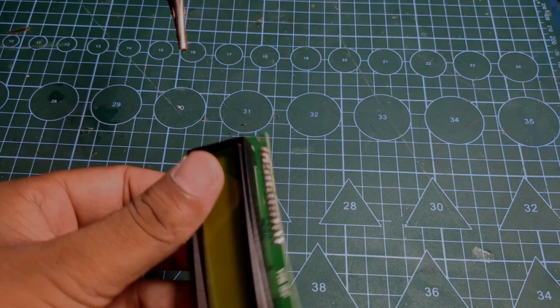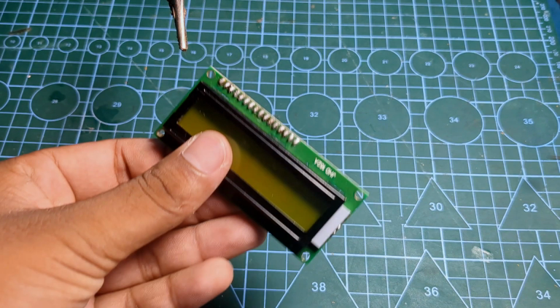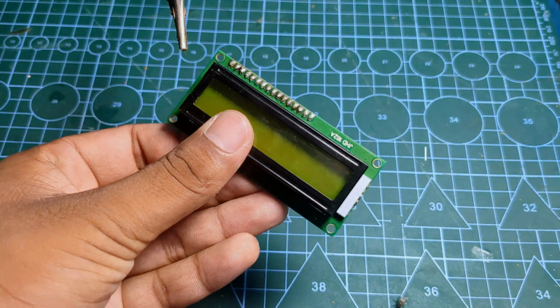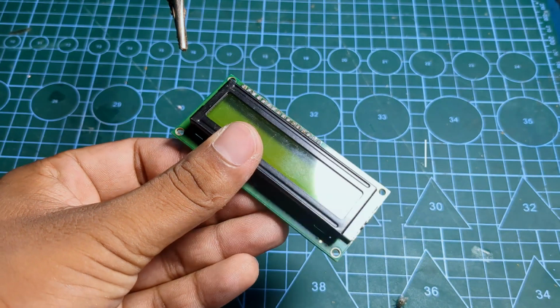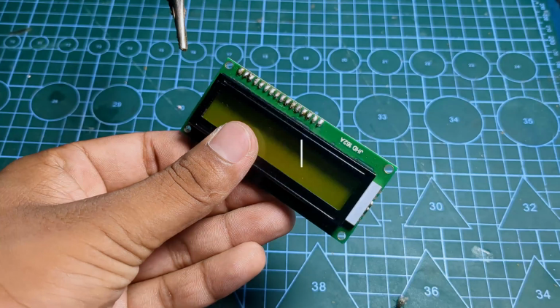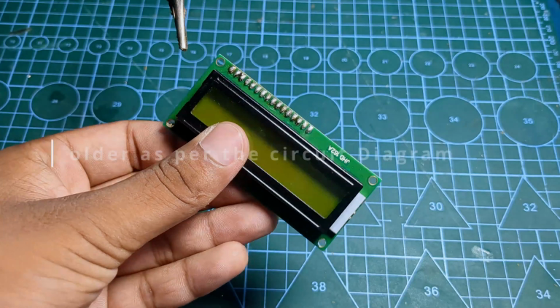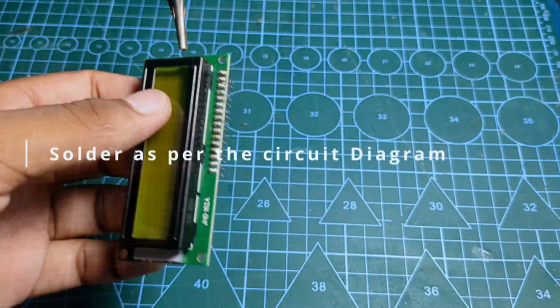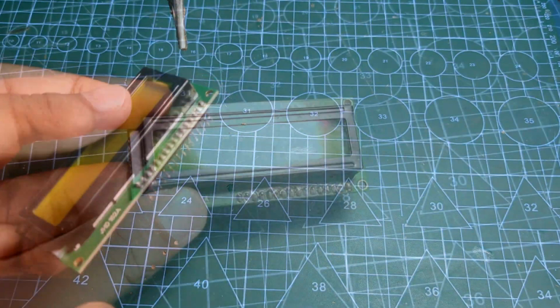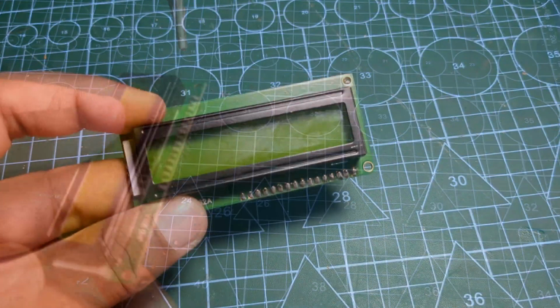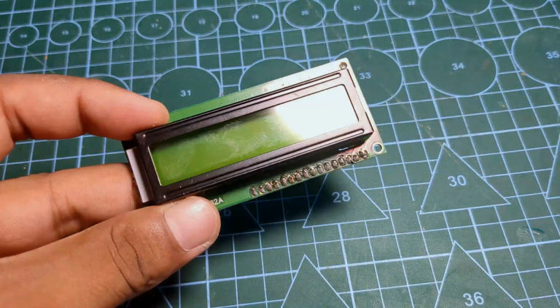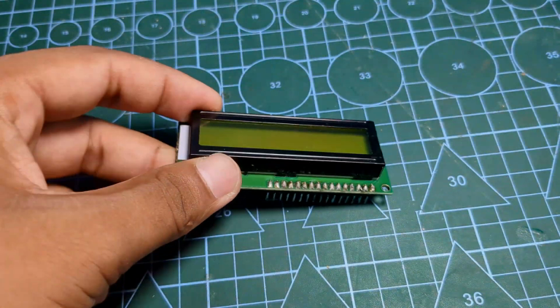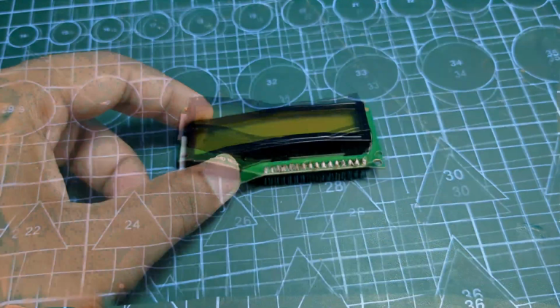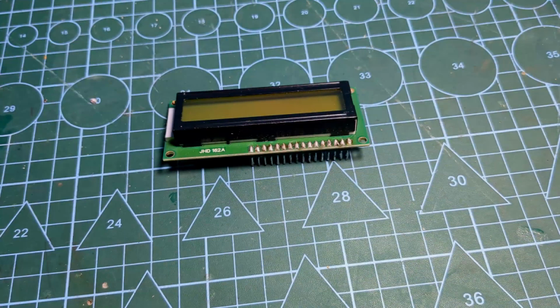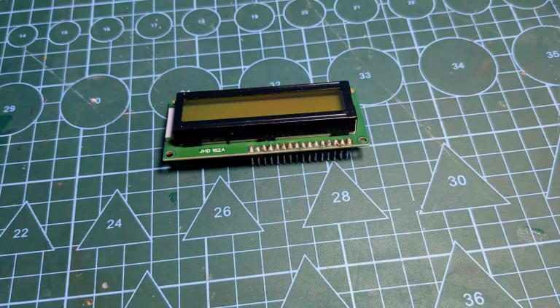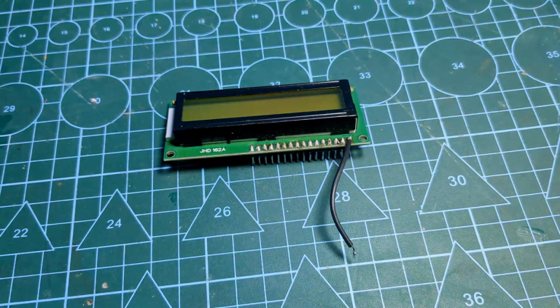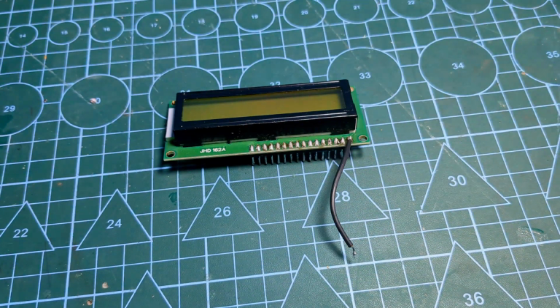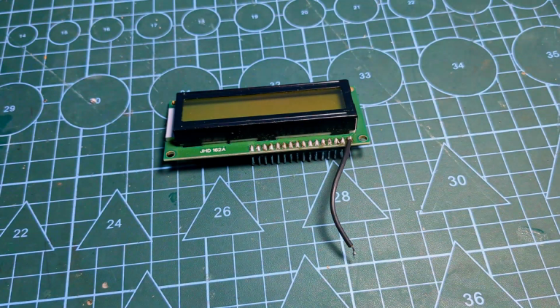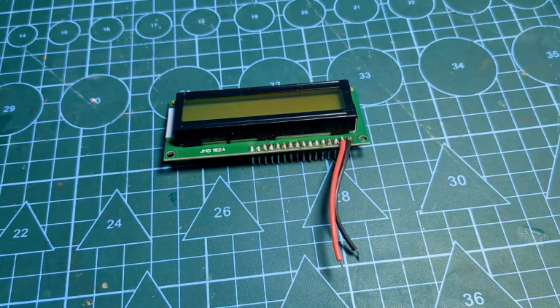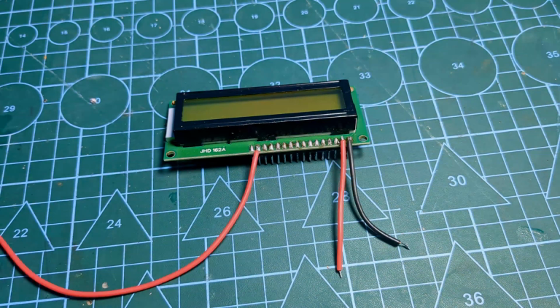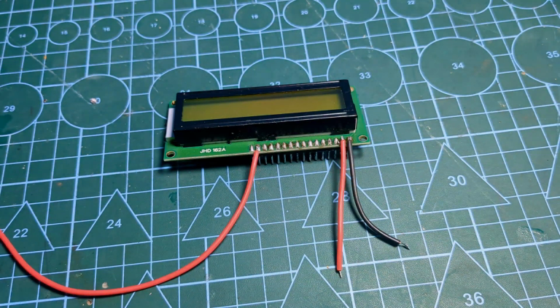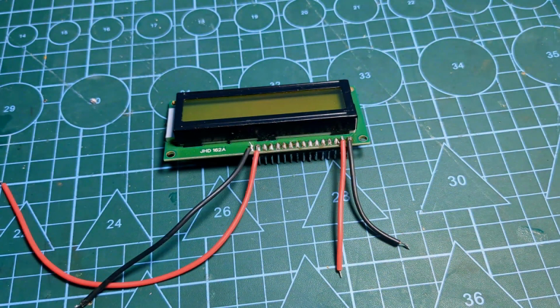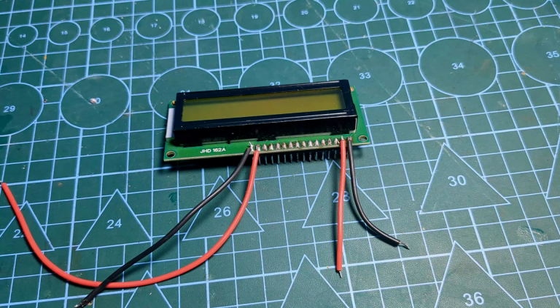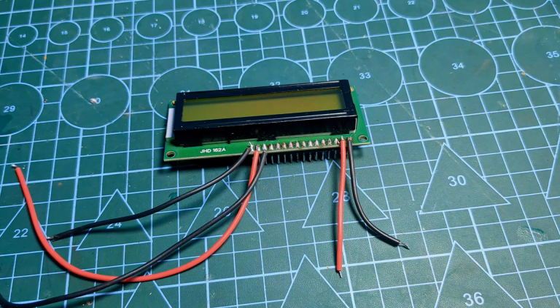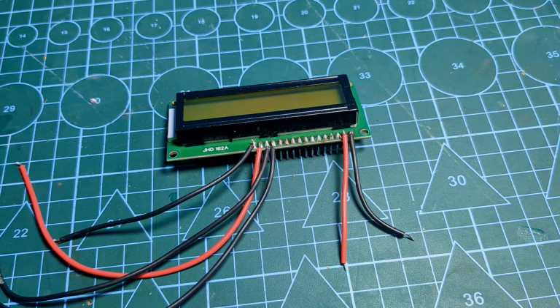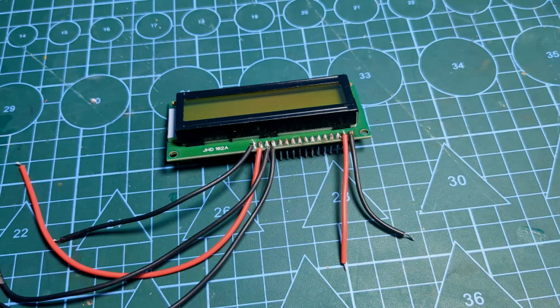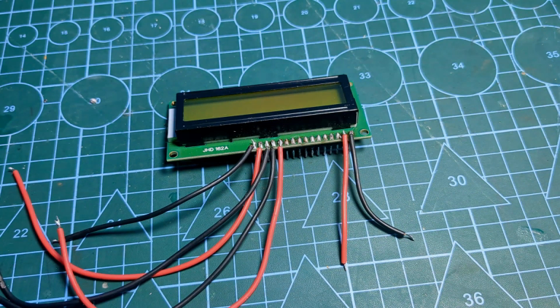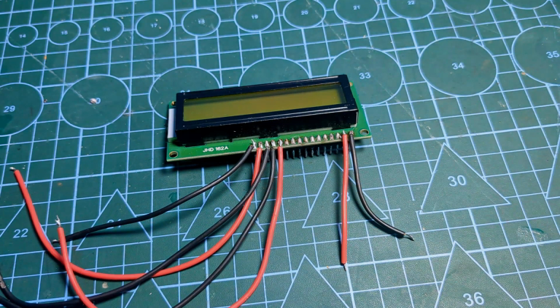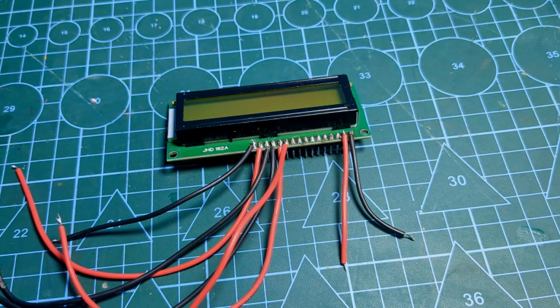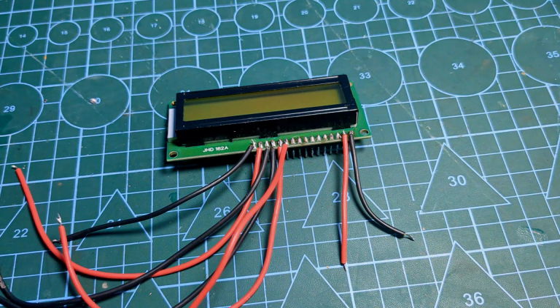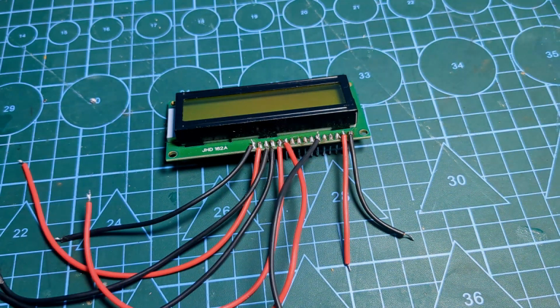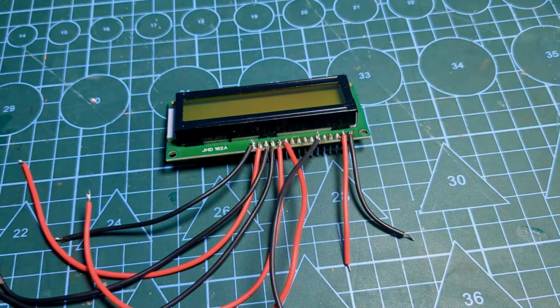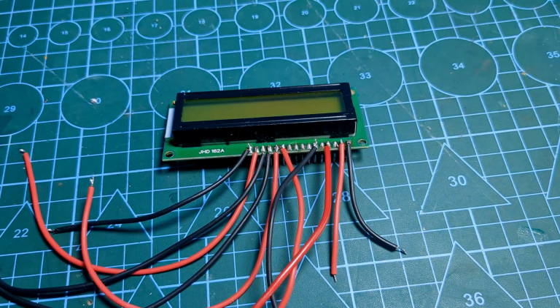Next up, it's time to solder all our components according to the diagram. Make sure you have soldered perfectly, so take your time to ensure all connections are secure.